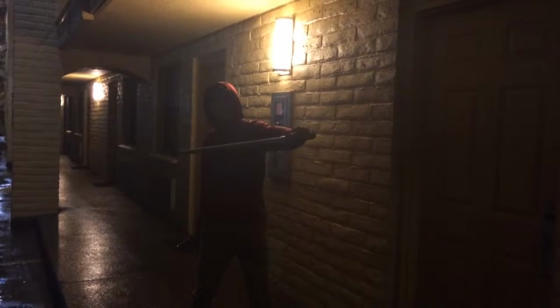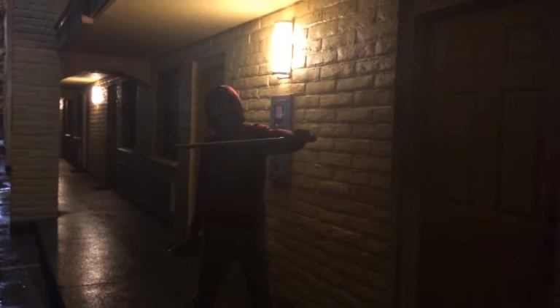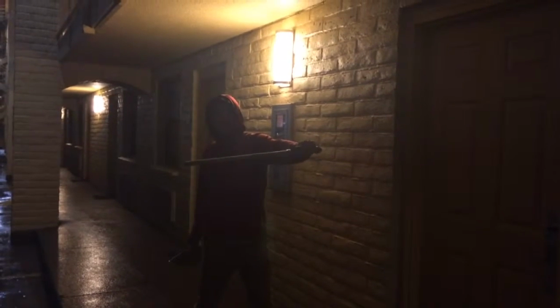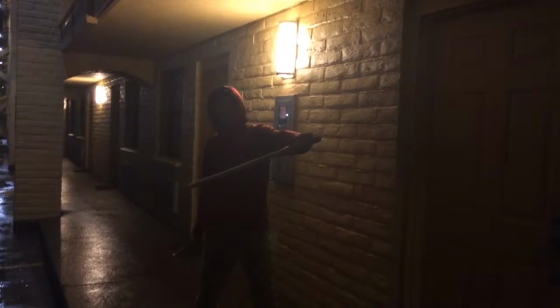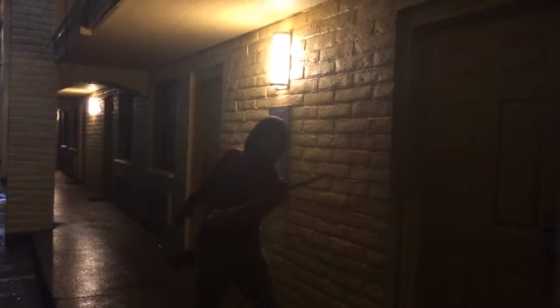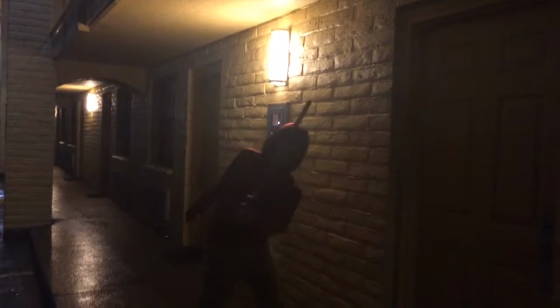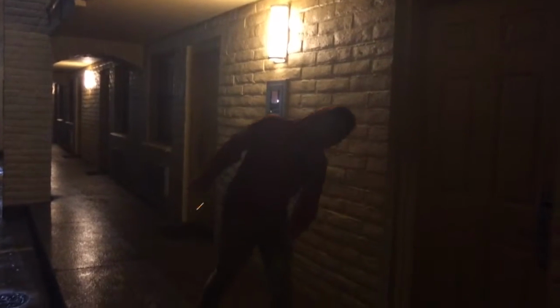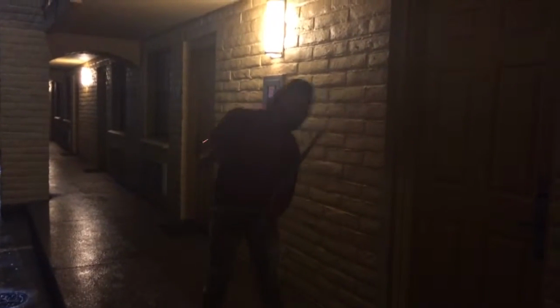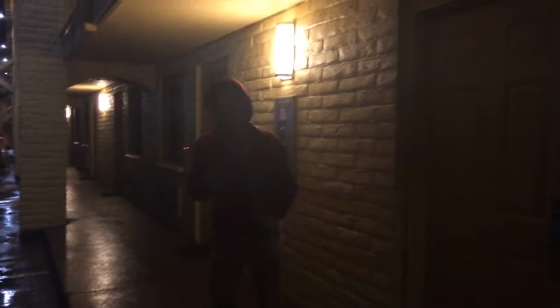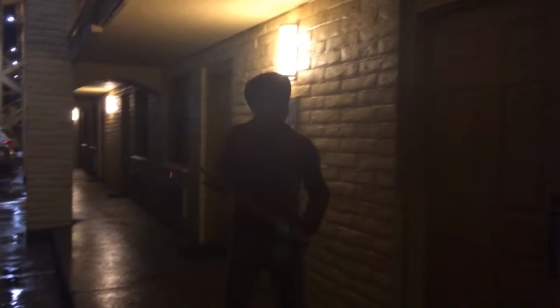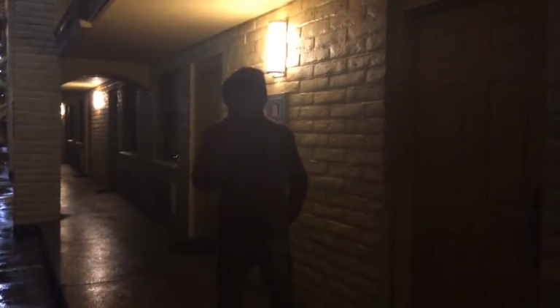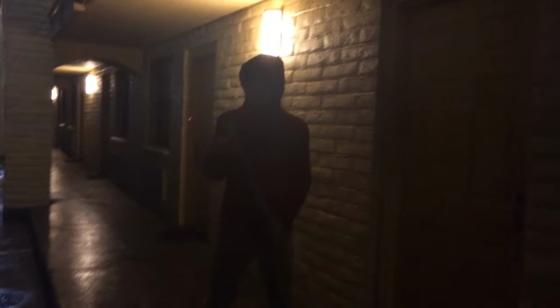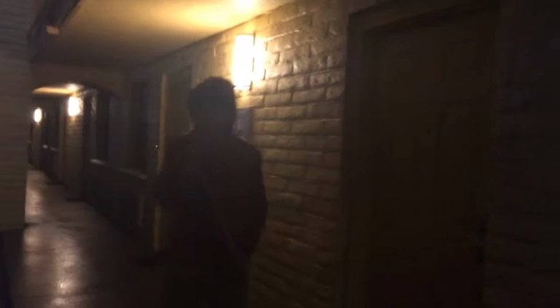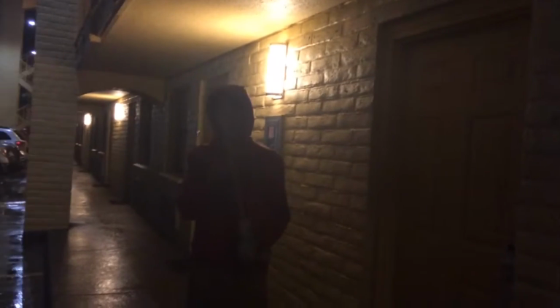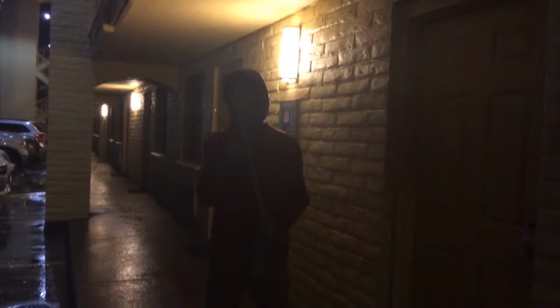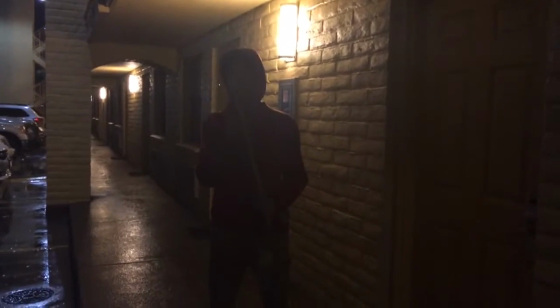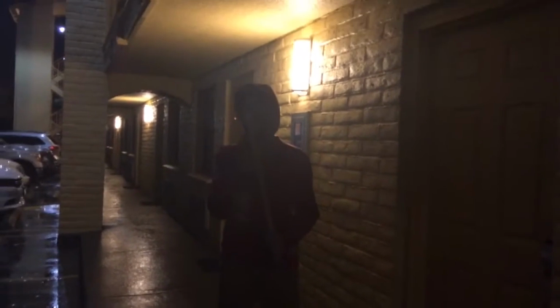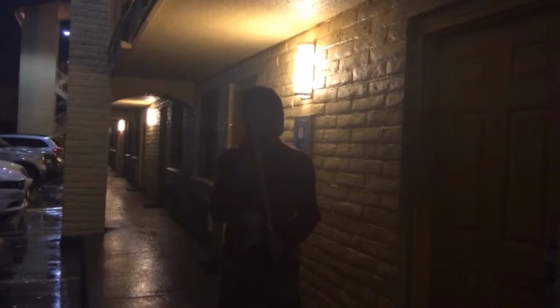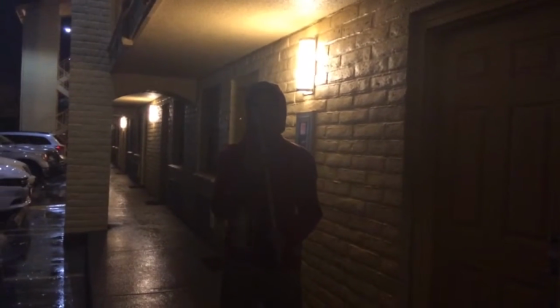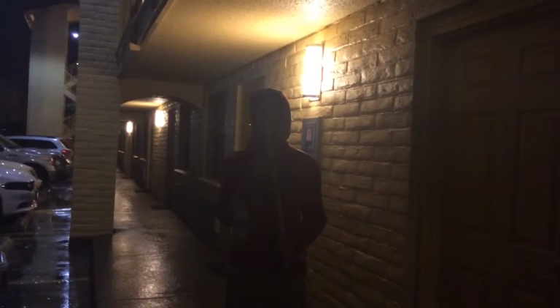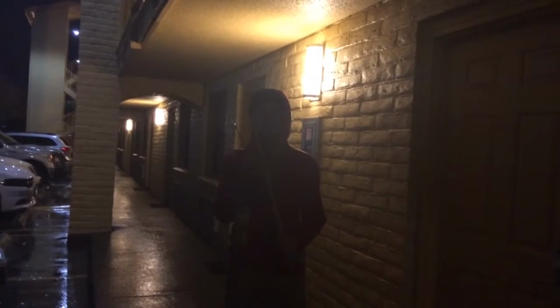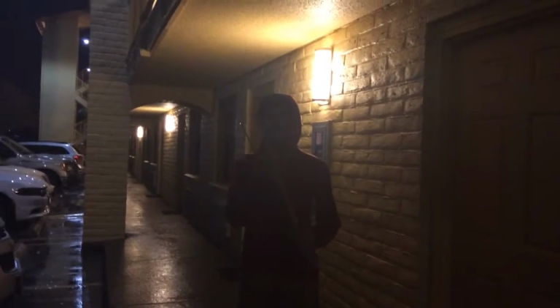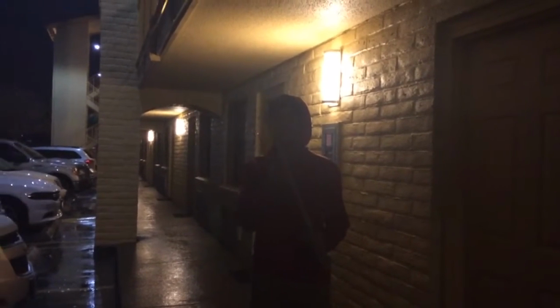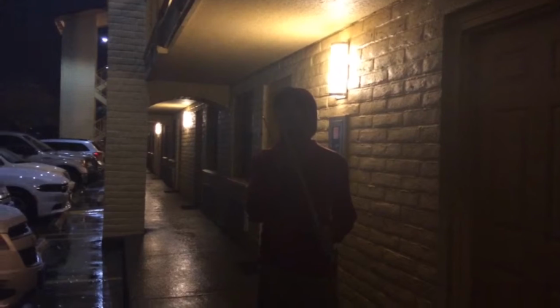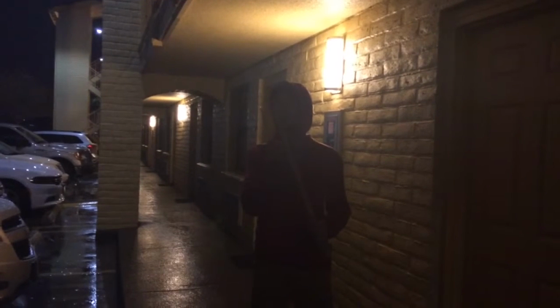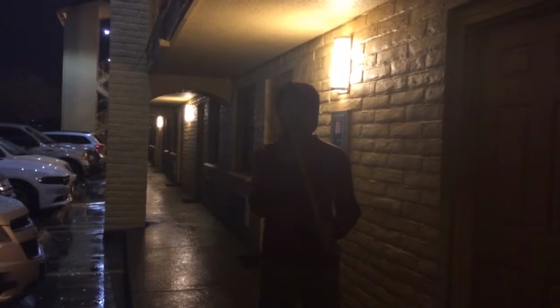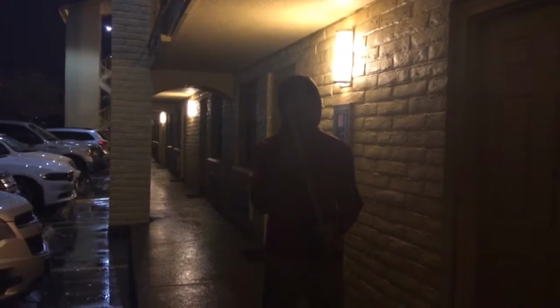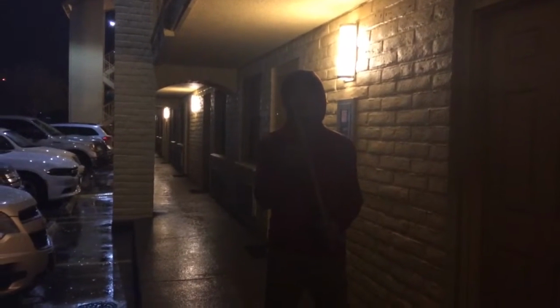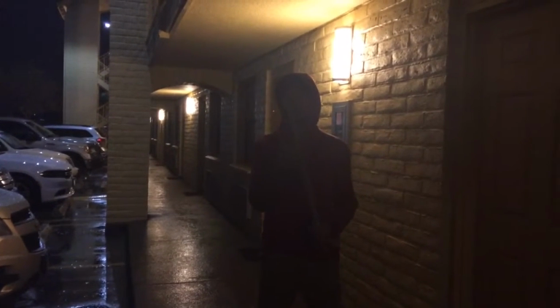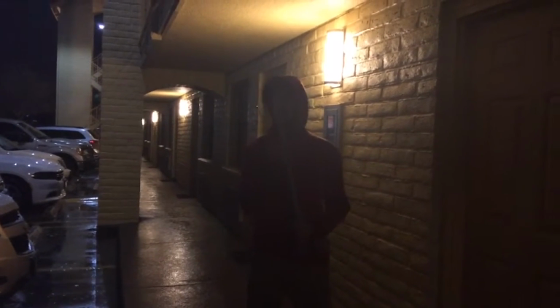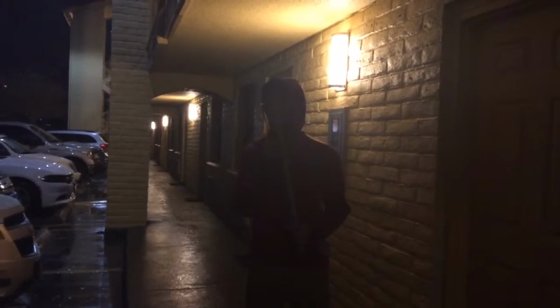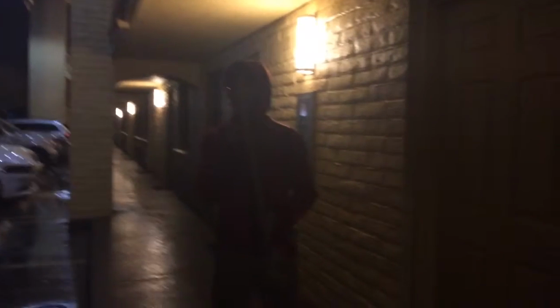Alright, so here we have Mr. Joey. He is going to try out the sword — it's like a sparkler called the sword. We've never tried it before. We don't even know what it does or how long it lasts. So let's kind of check it out.